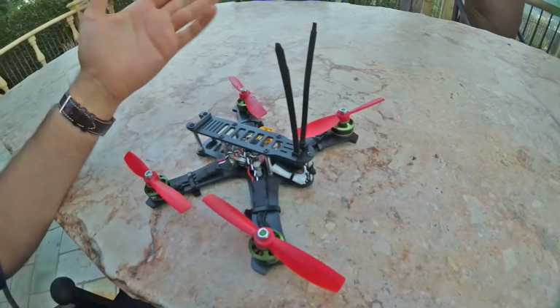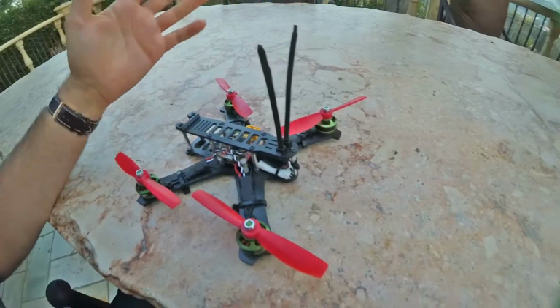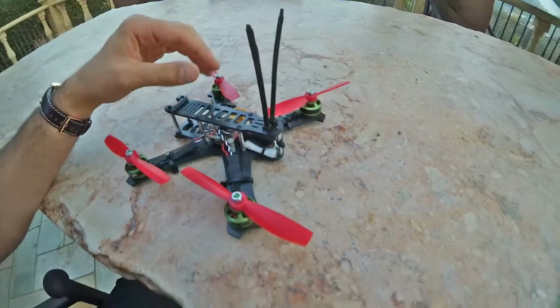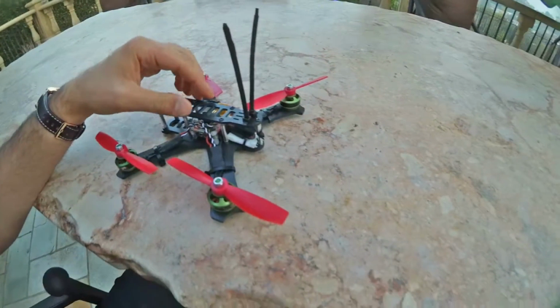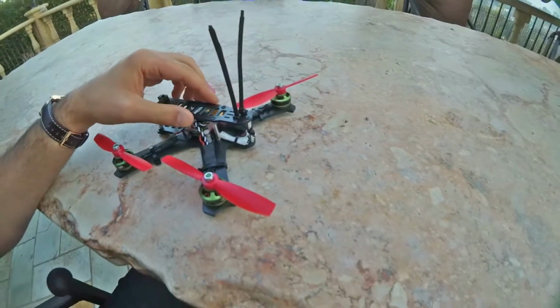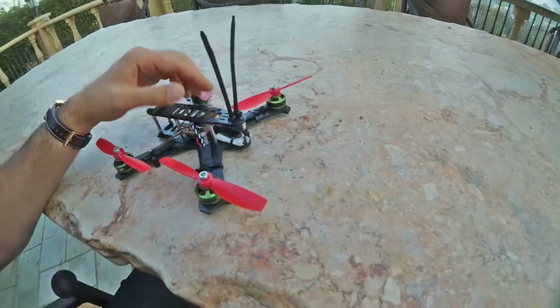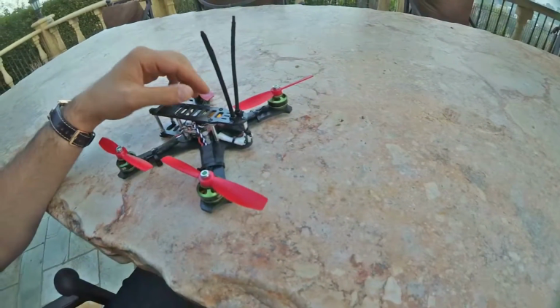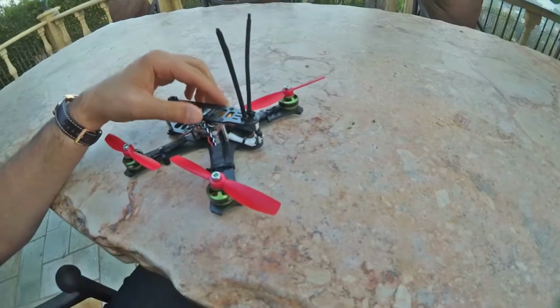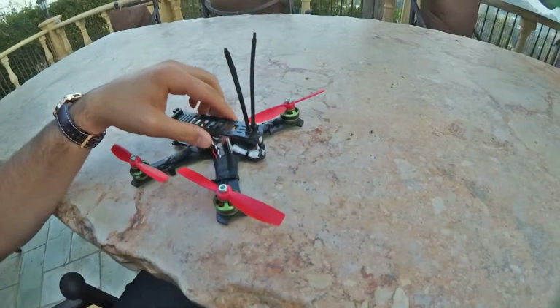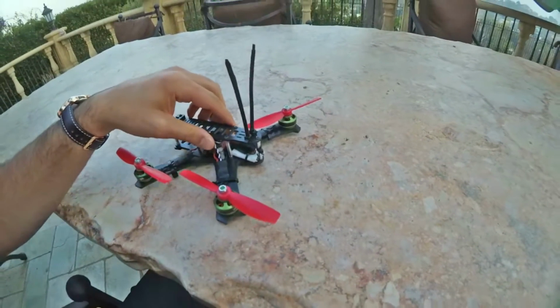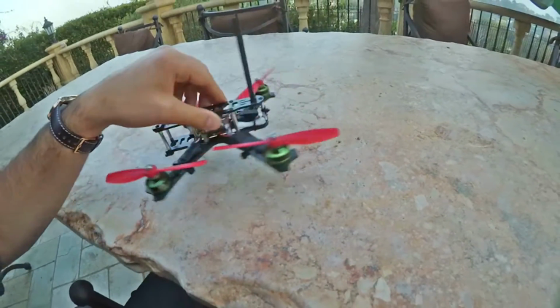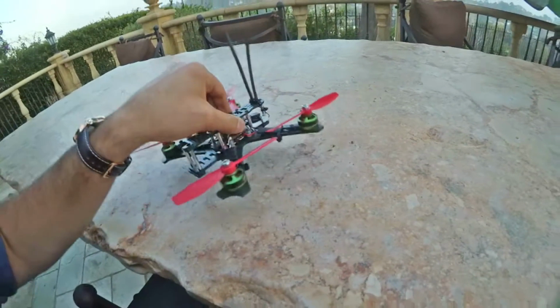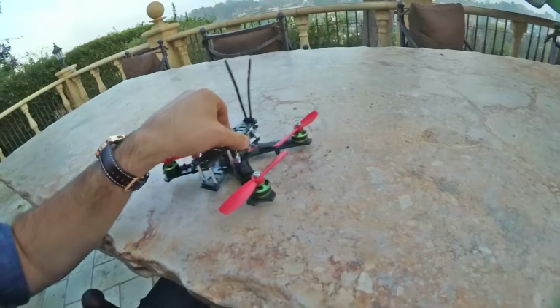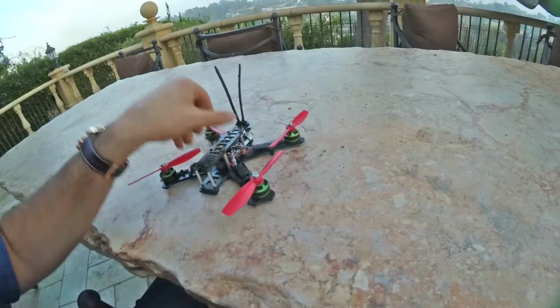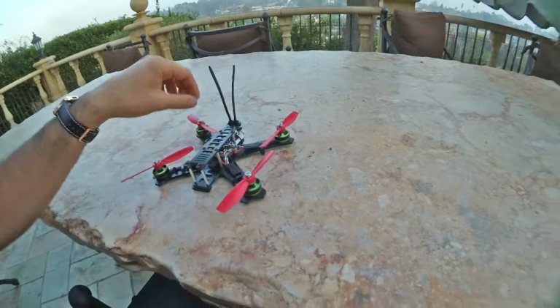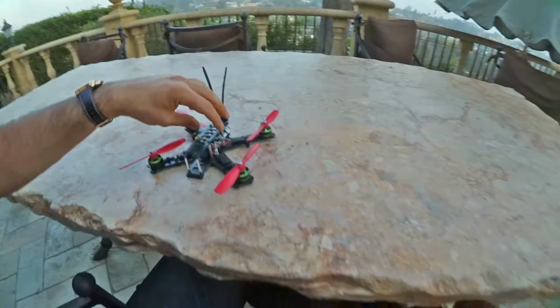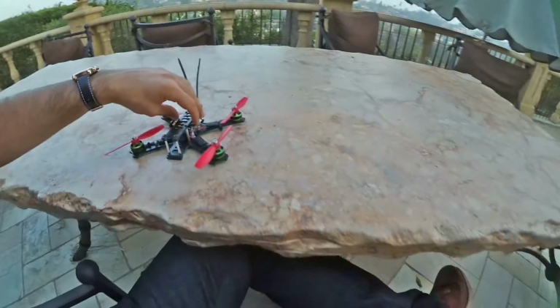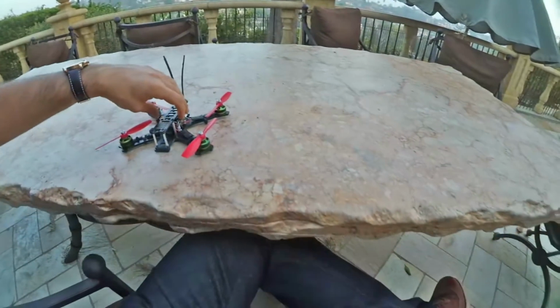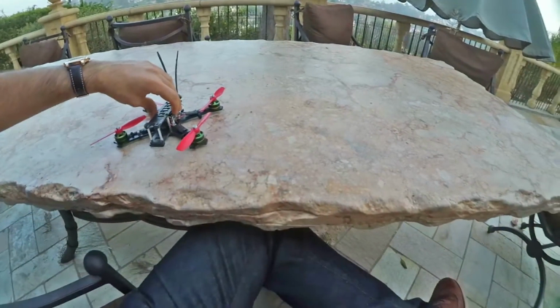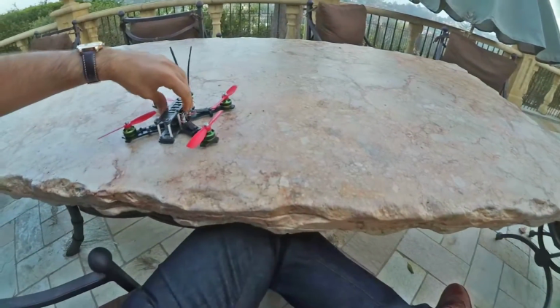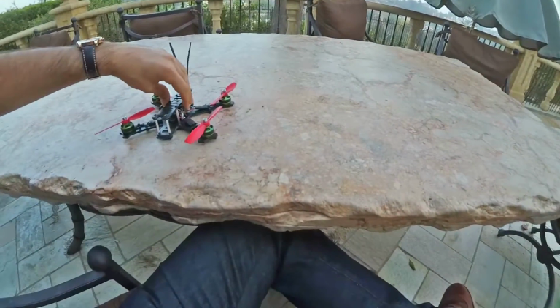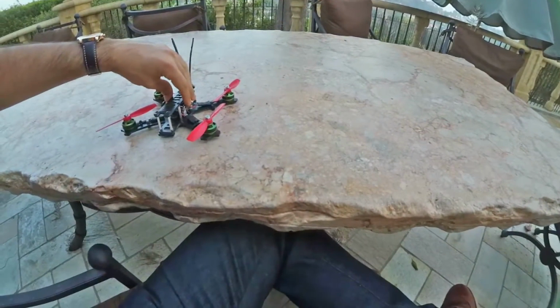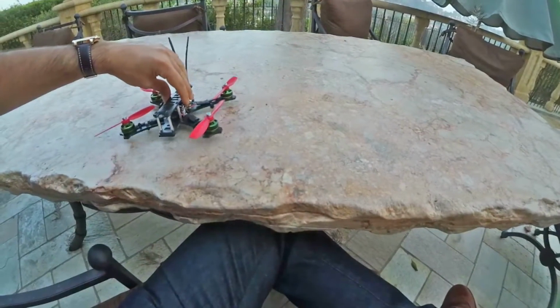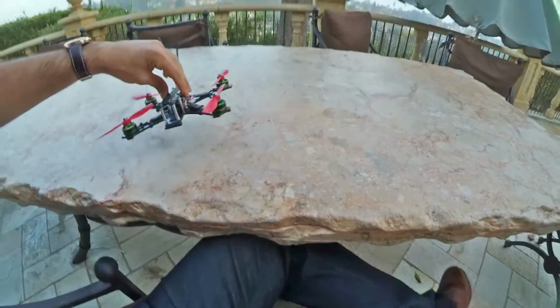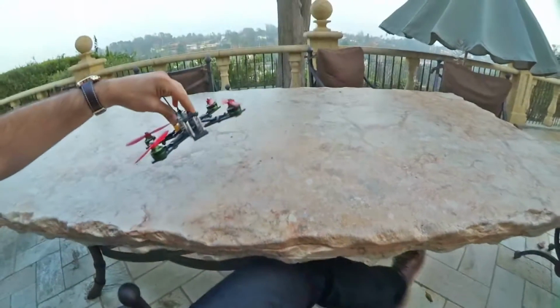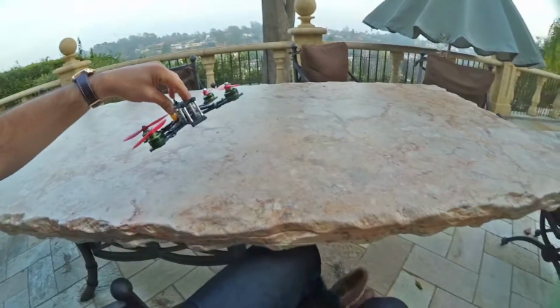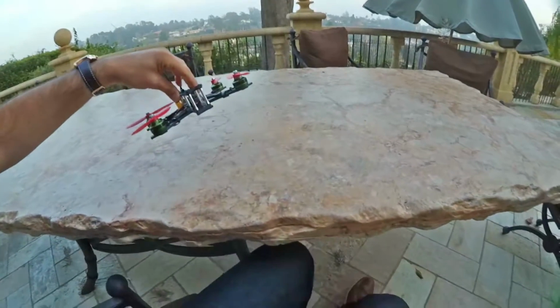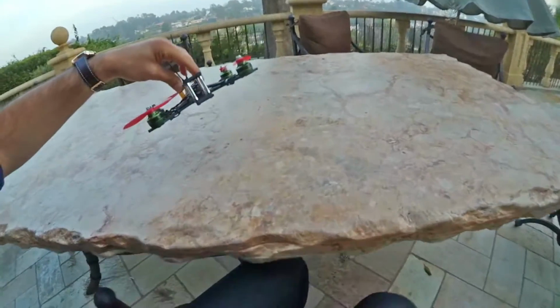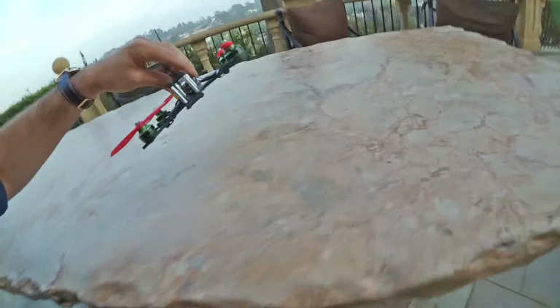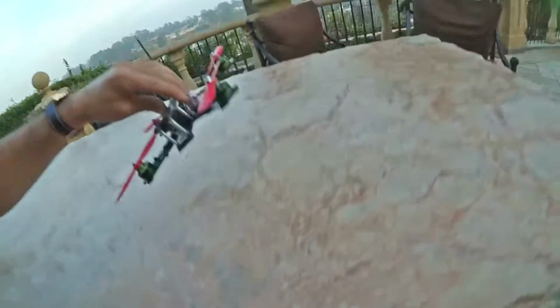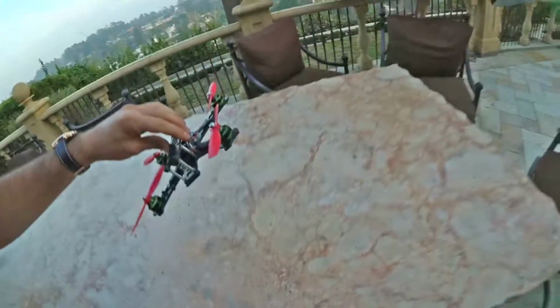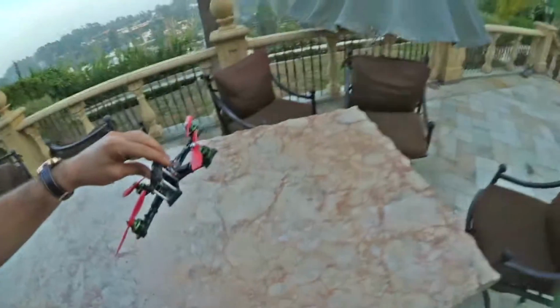I've never broken anything on my craft, and I crashed it so much last weekend during the races. That's it — feel free to ask any questions.